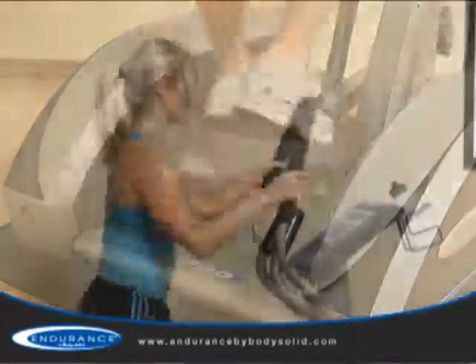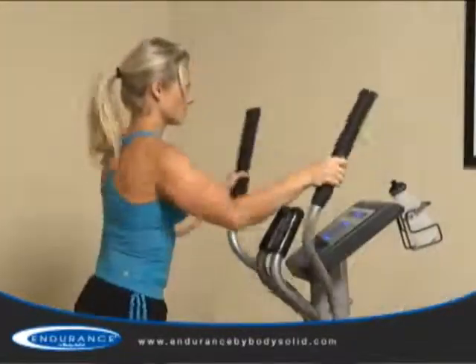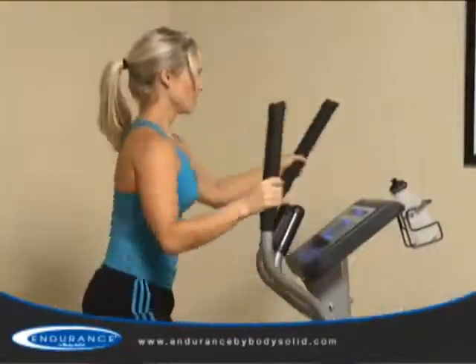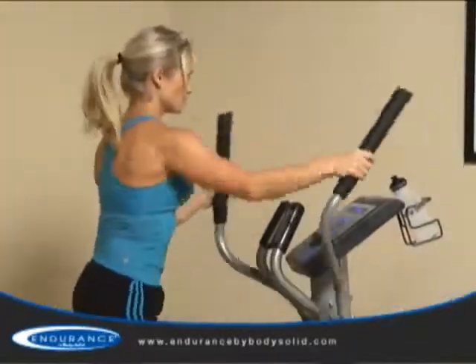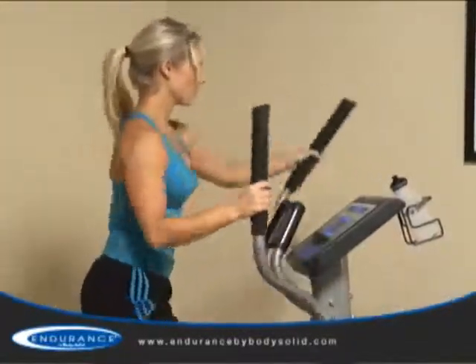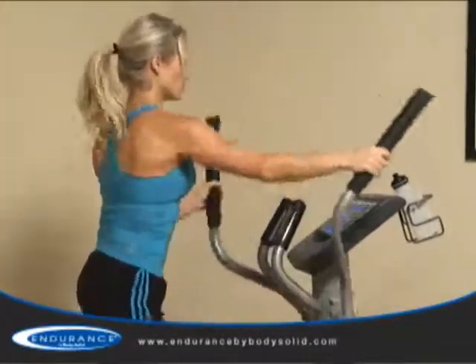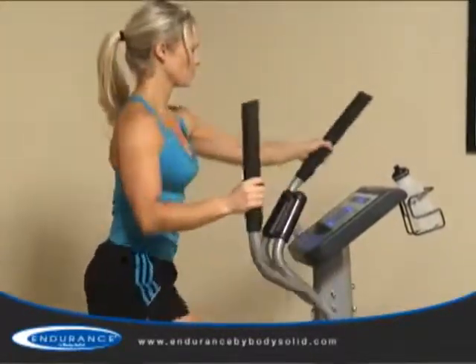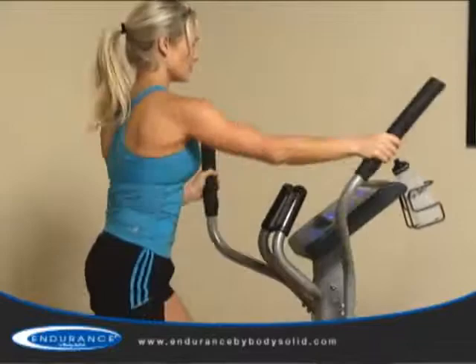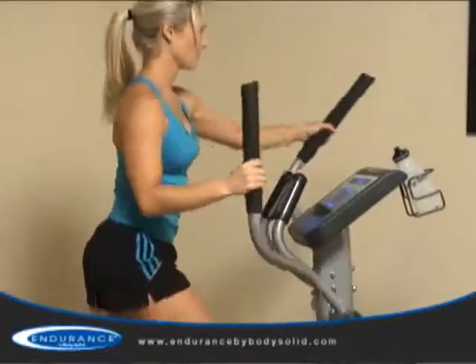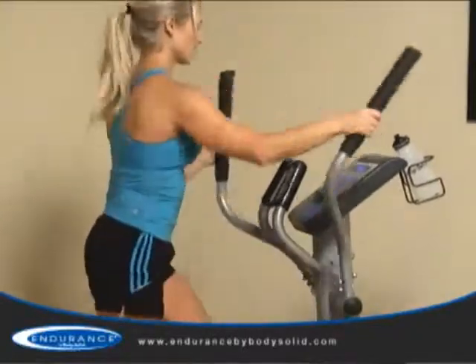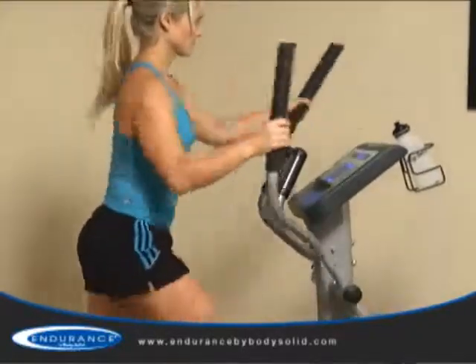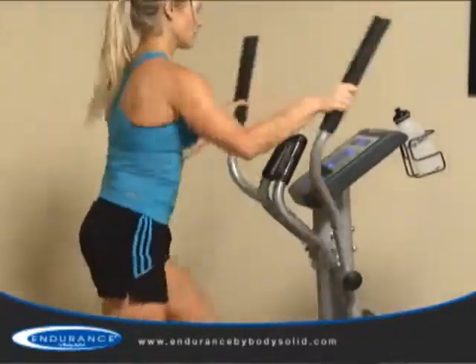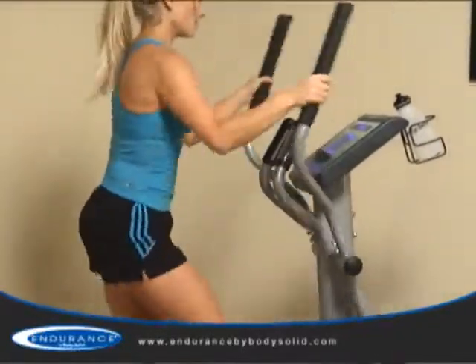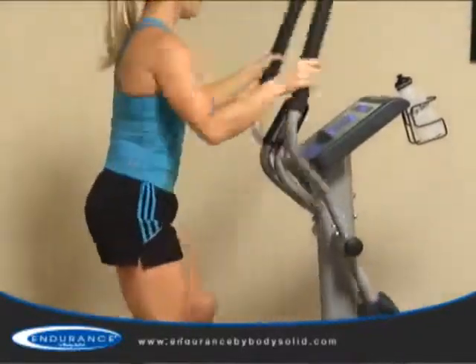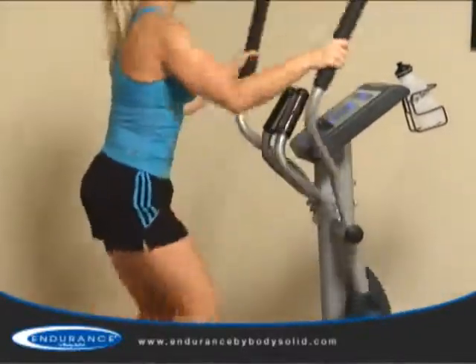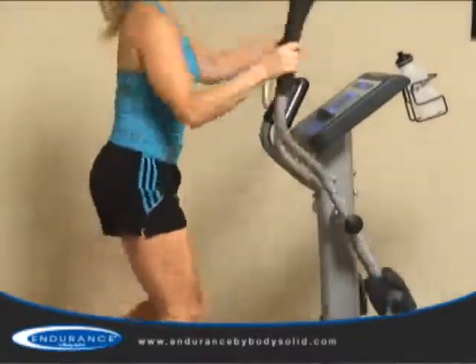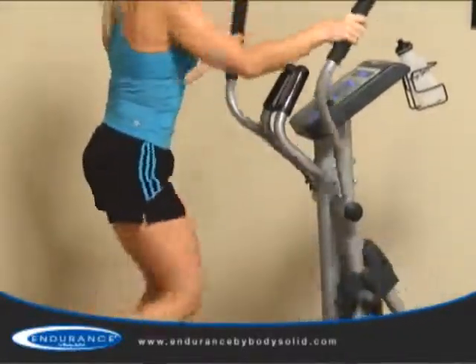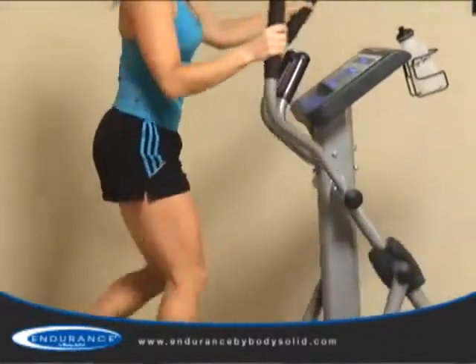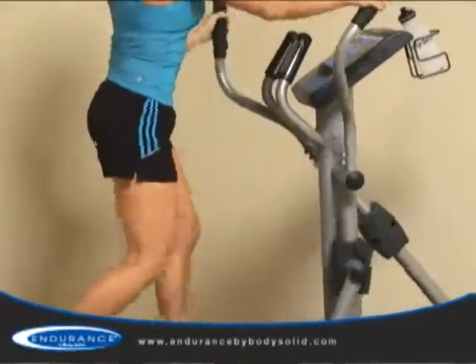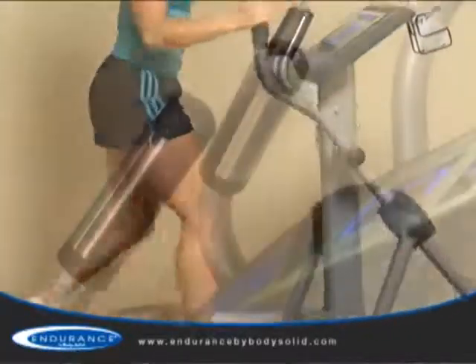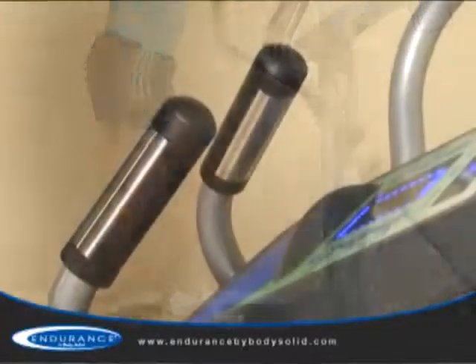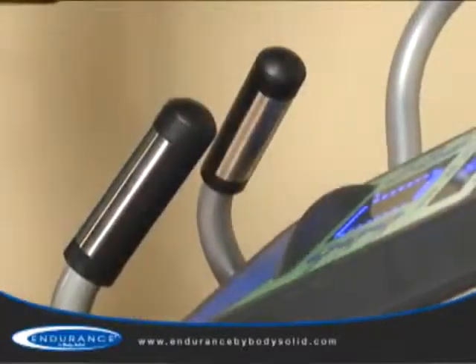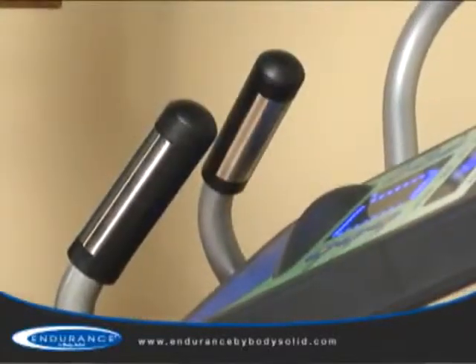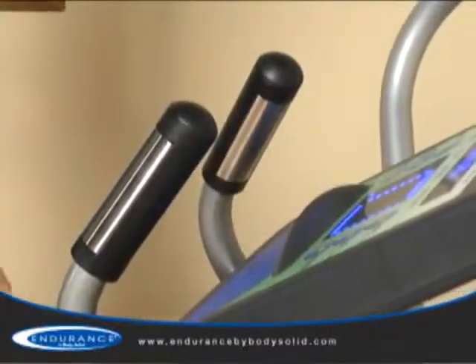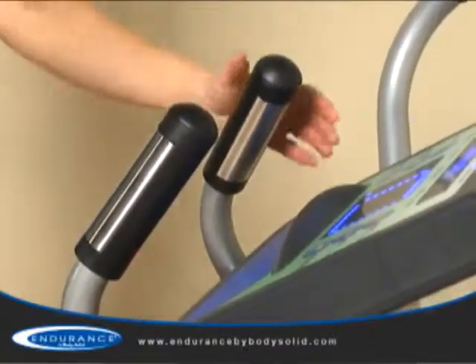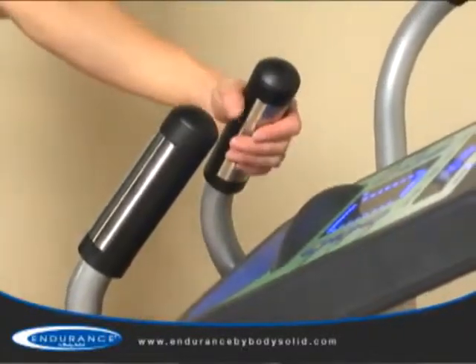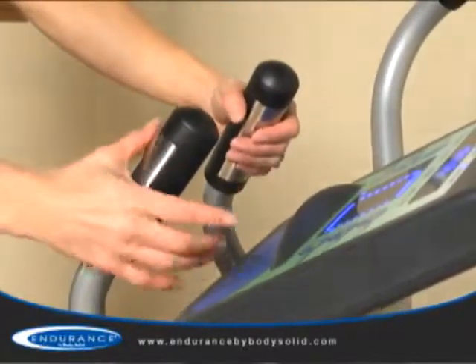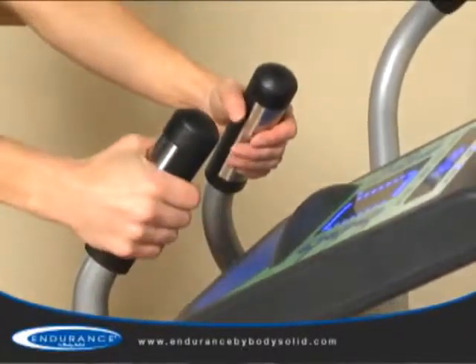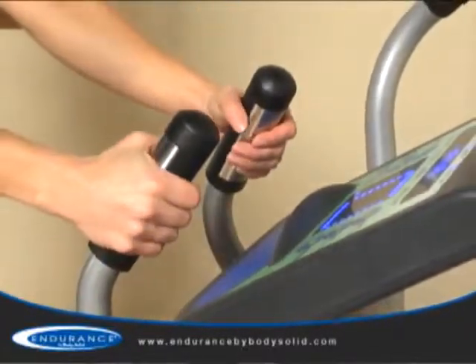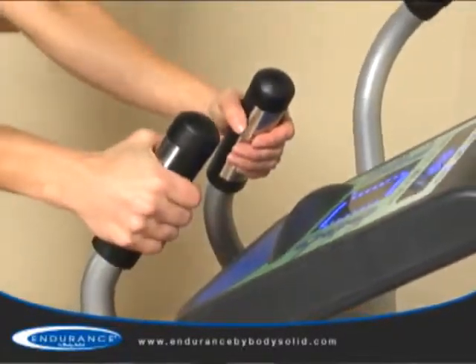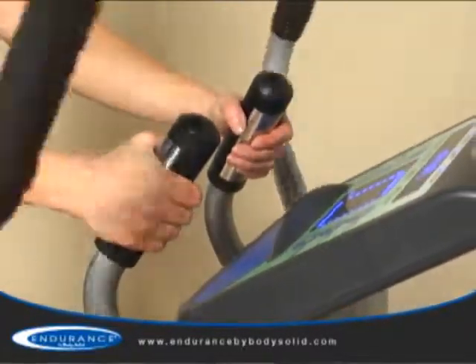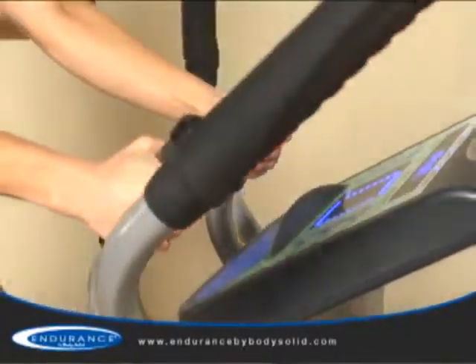Premium hand grips combine with the moving arms to recruit your upper body and core, making this a true total body trainer. The E300 also has contact heart rate handles for advanced monitoring of your workouts.